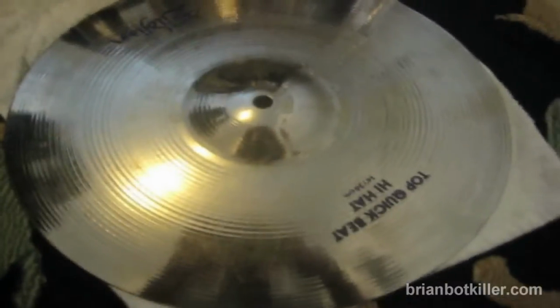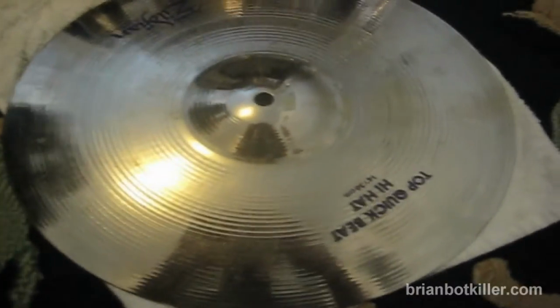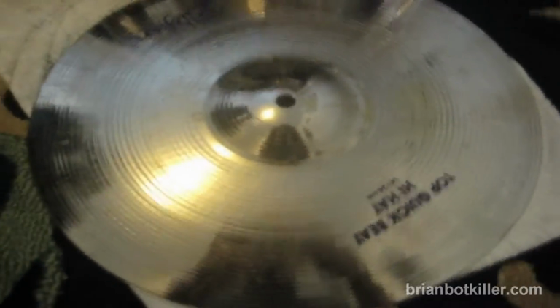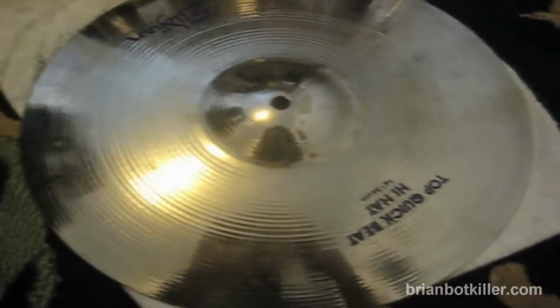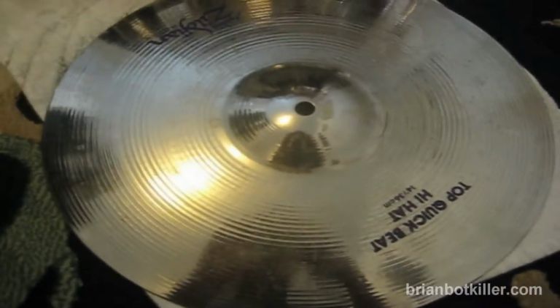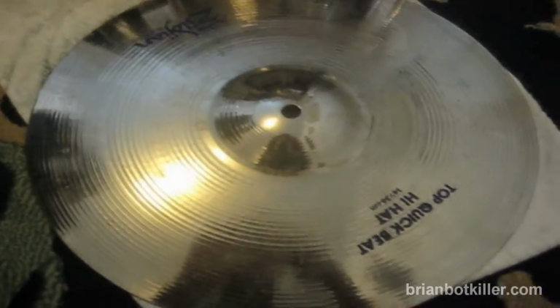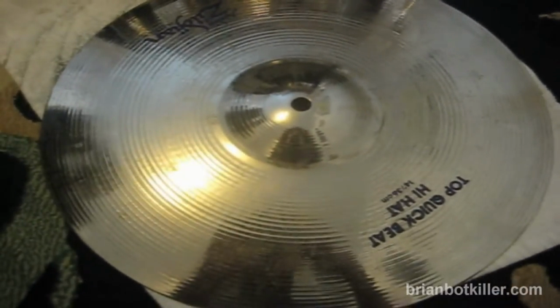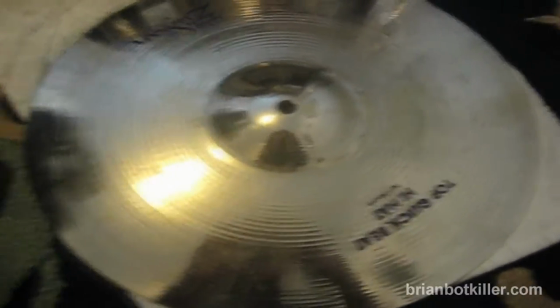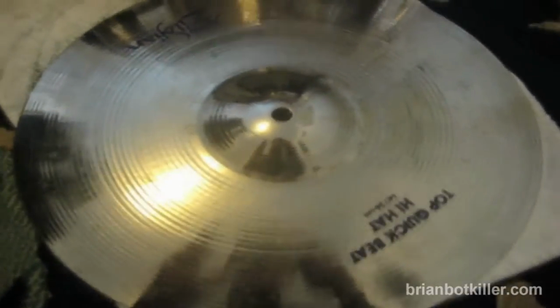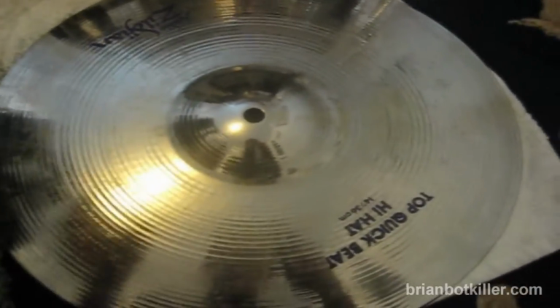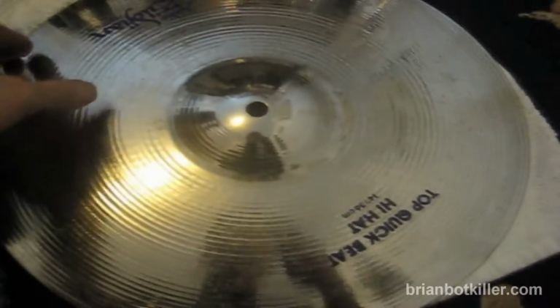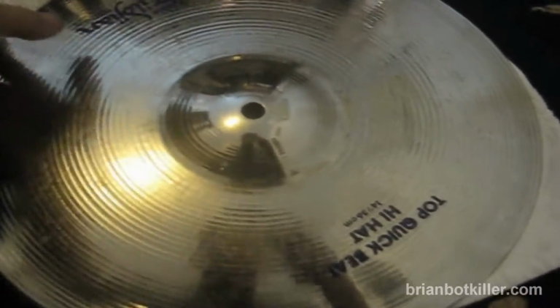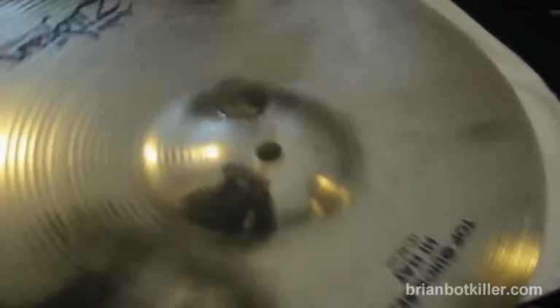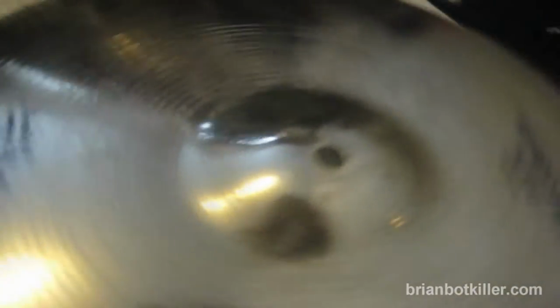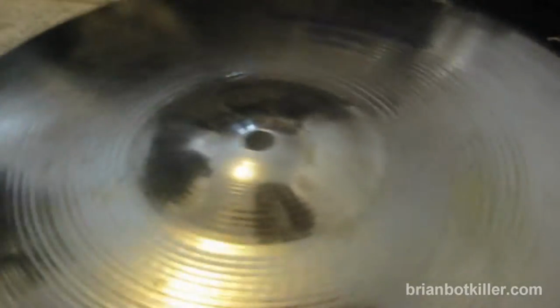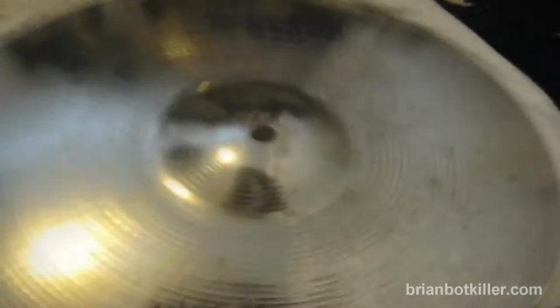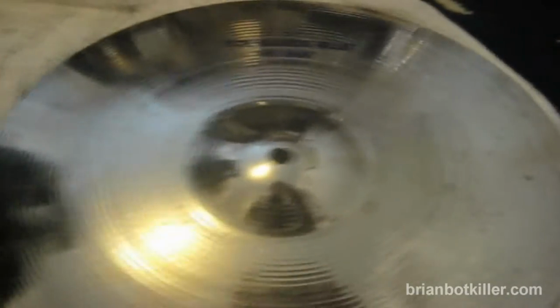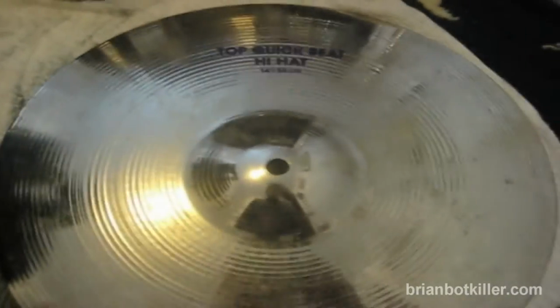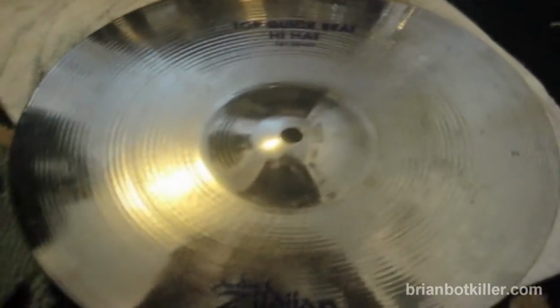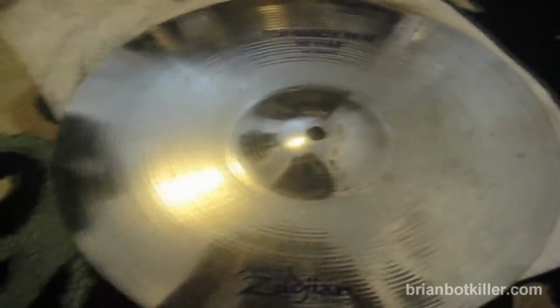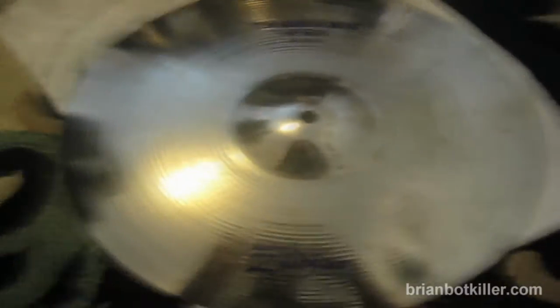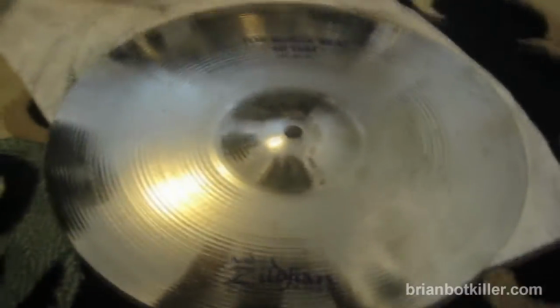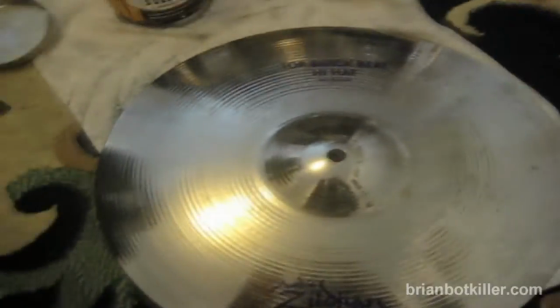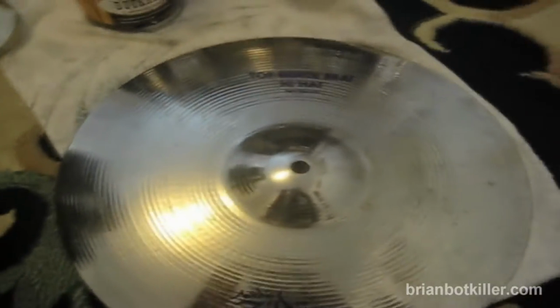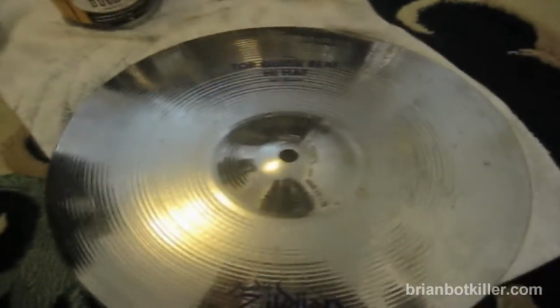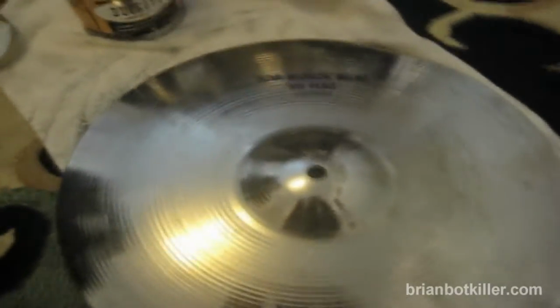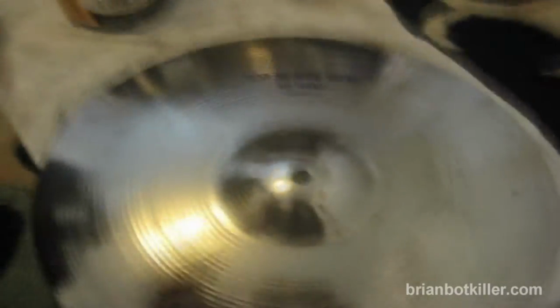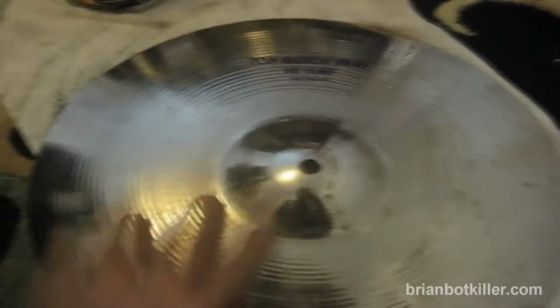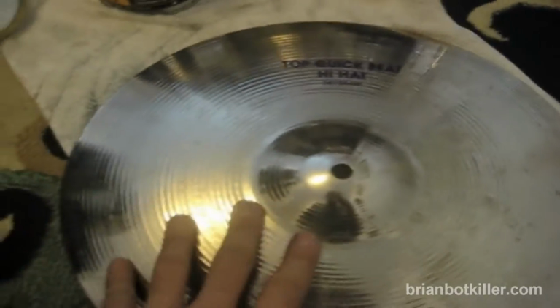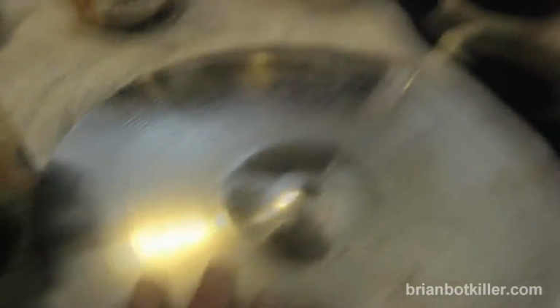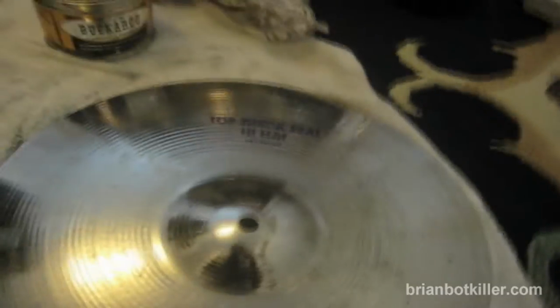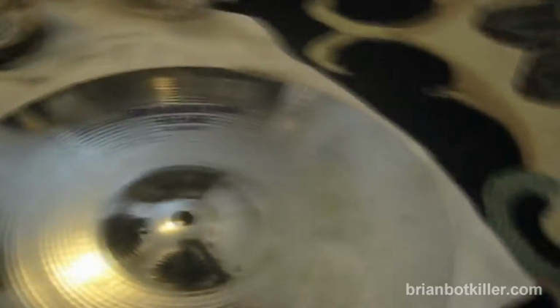Hey guys, this is Brian, and I wanted to talk today about something that I think every drummer should probably do every once in a while, and that's clean your cymbals.